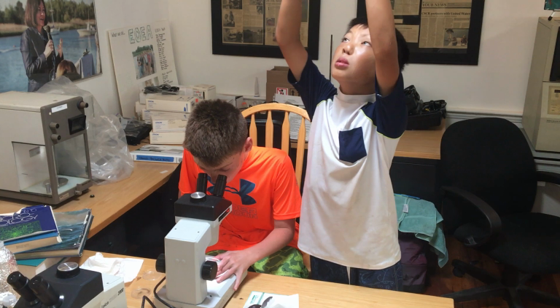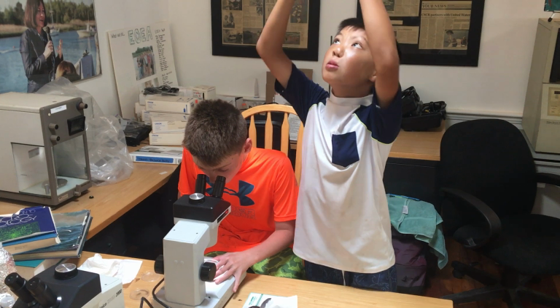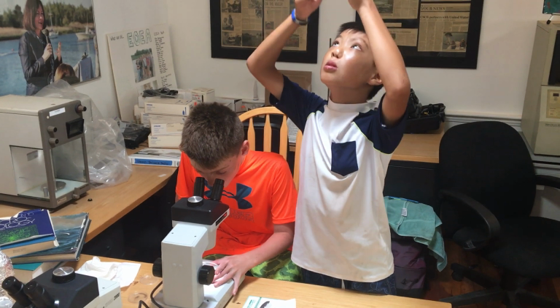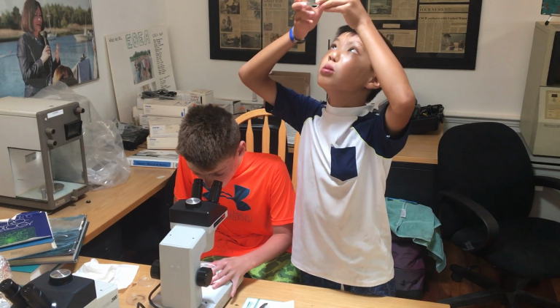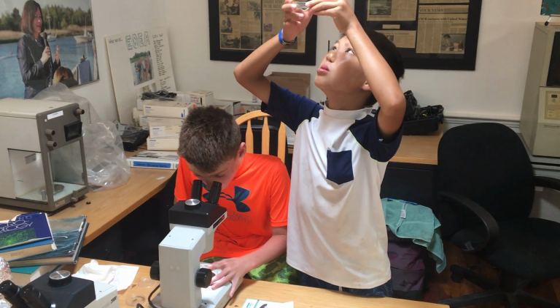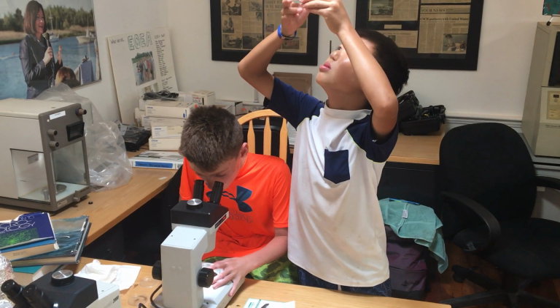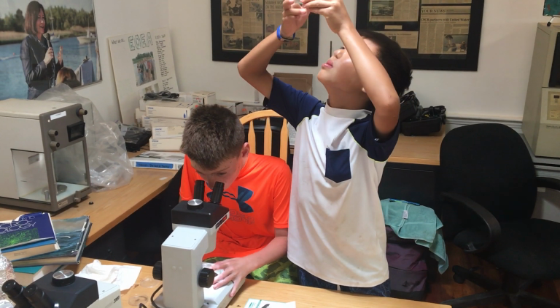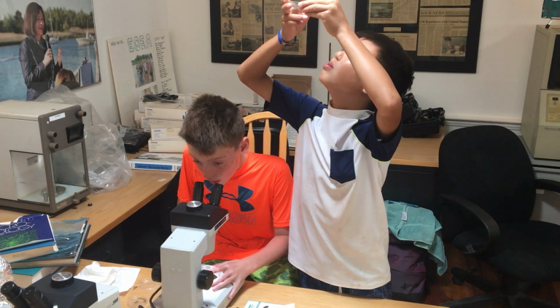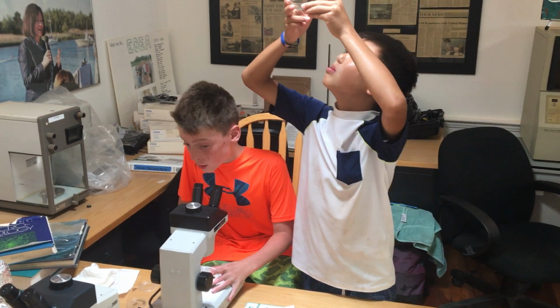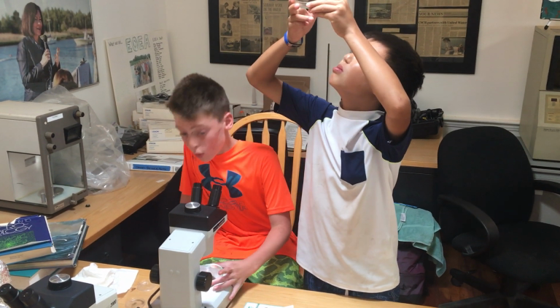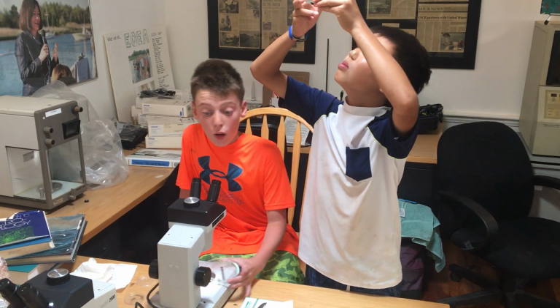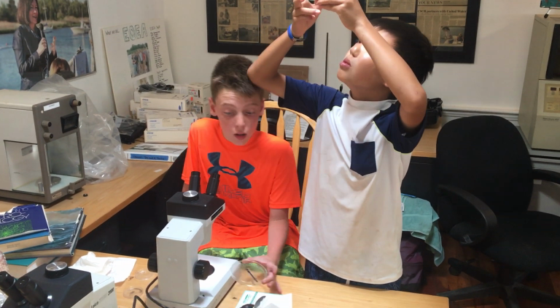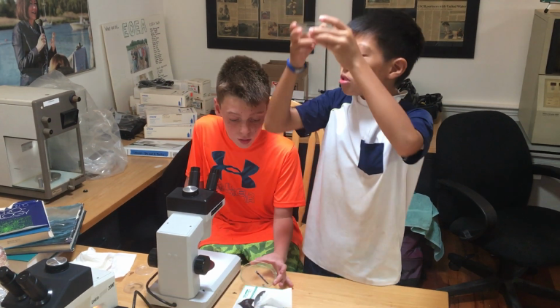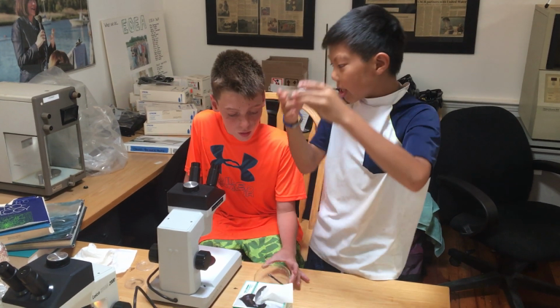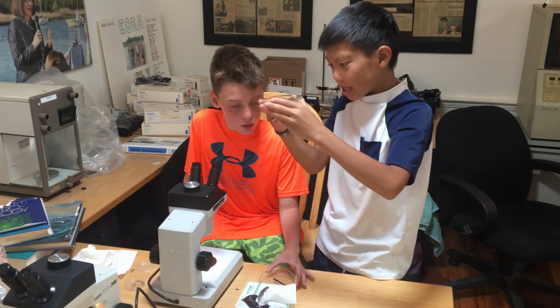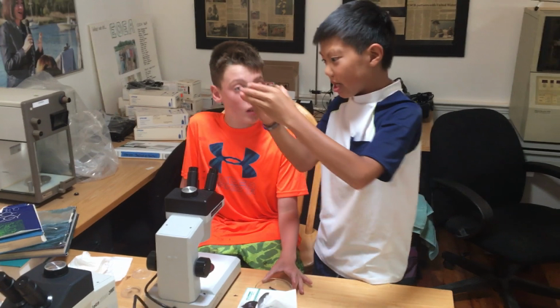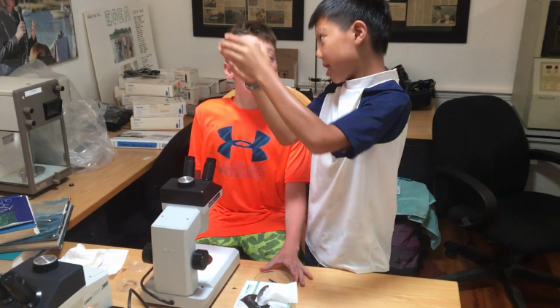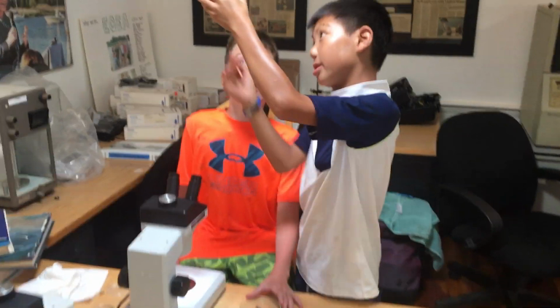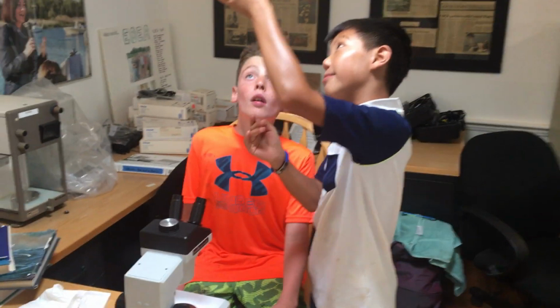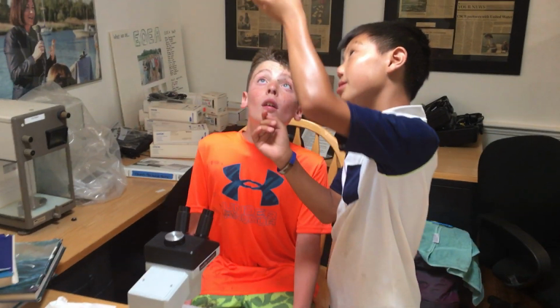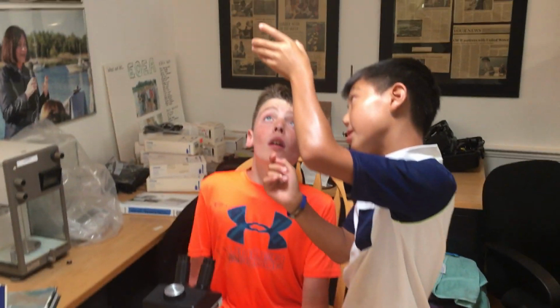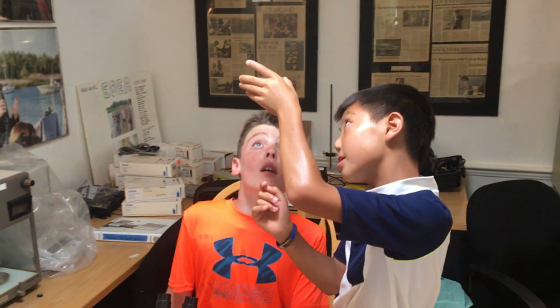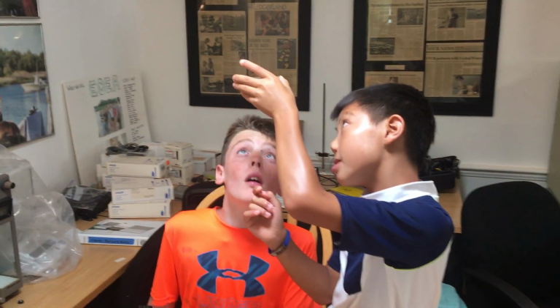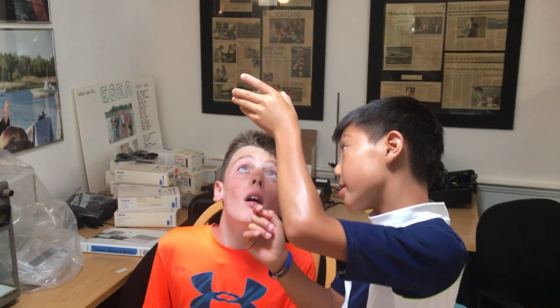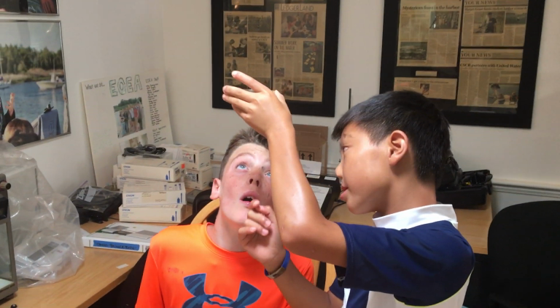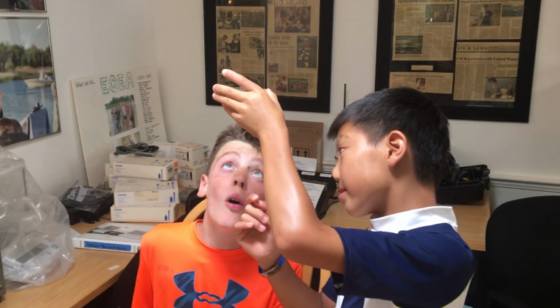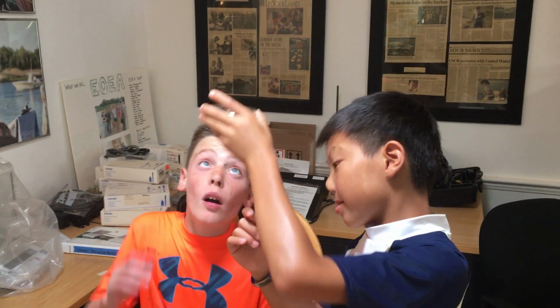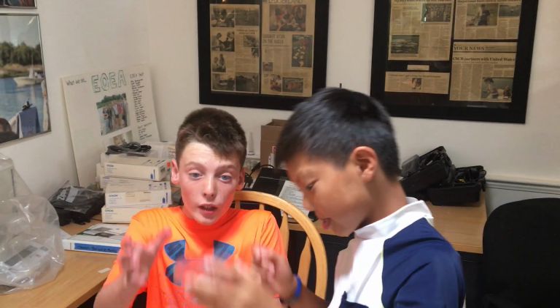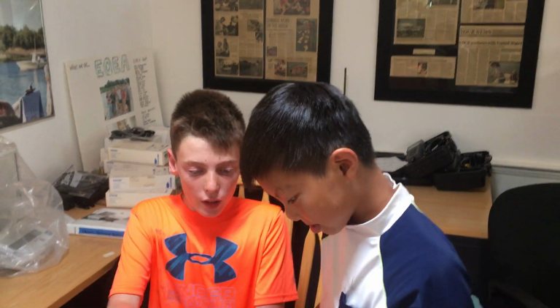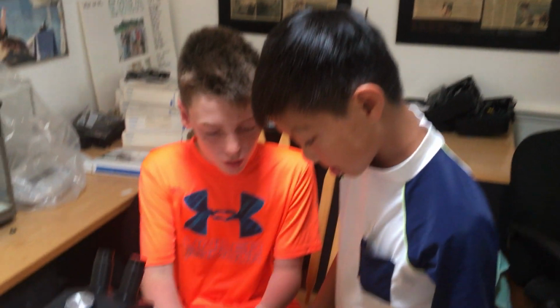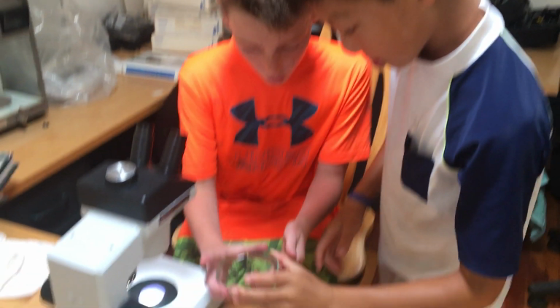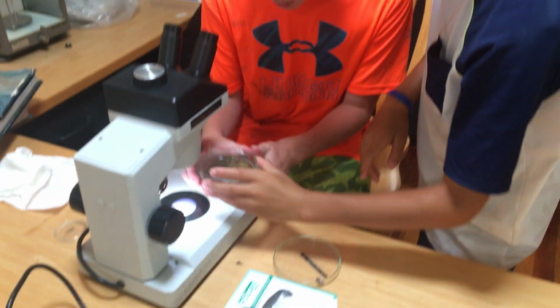That's amazing. It's so cool. When you don't know what you're looking at at all, you can start at the beginning of the key. But when you start to learn kind of what's in it...